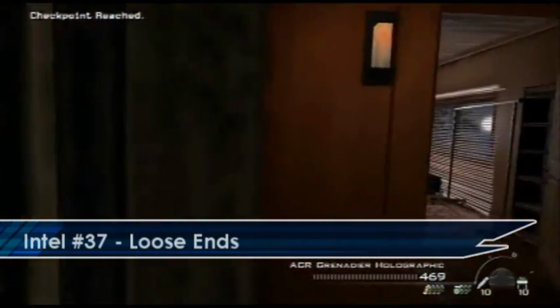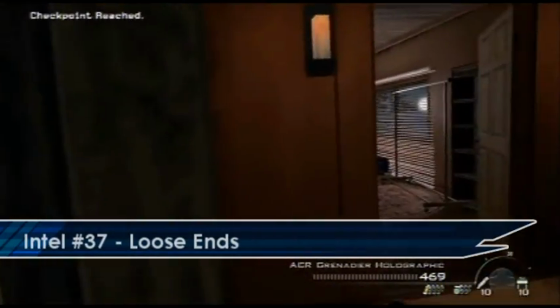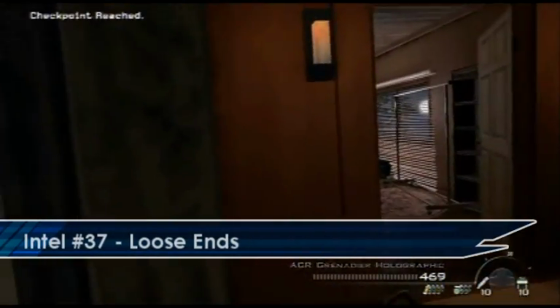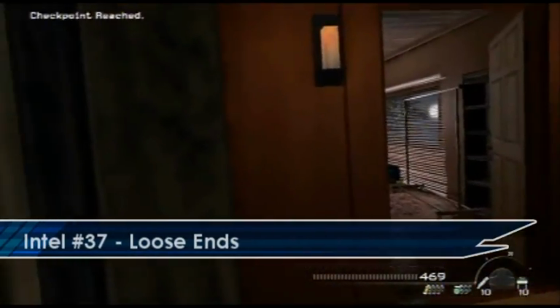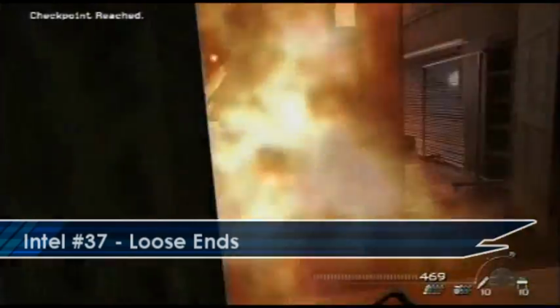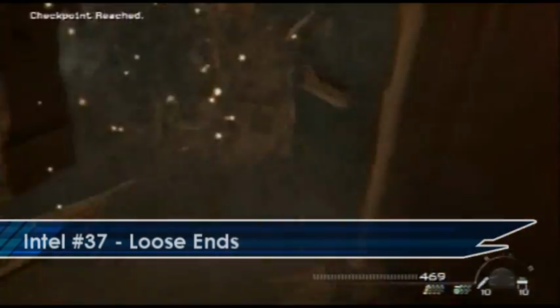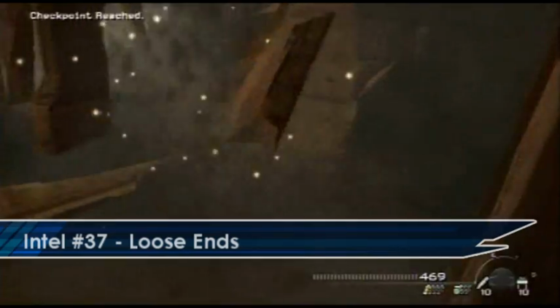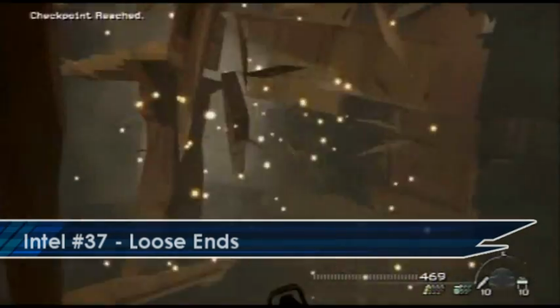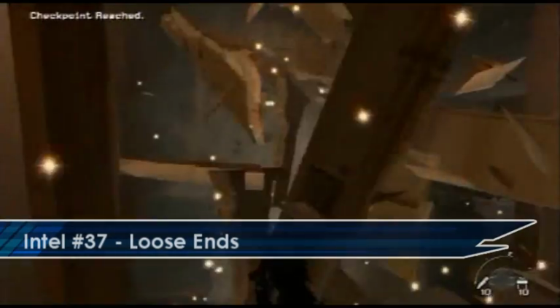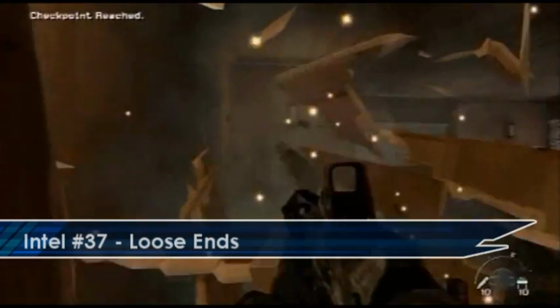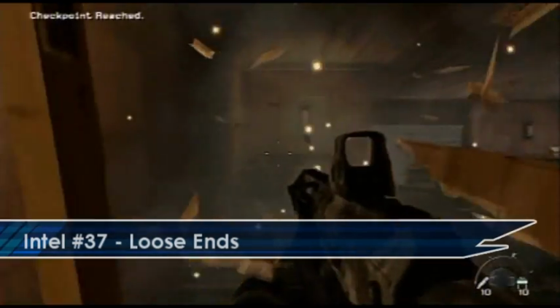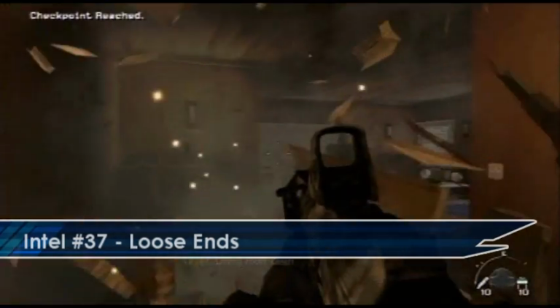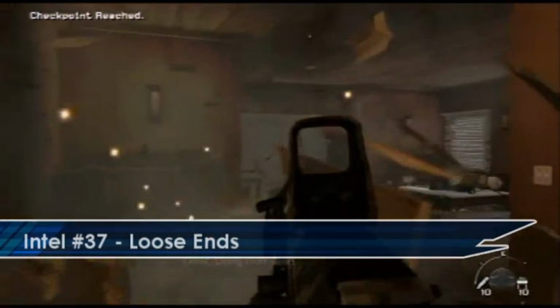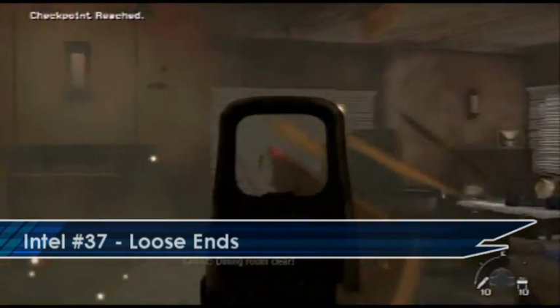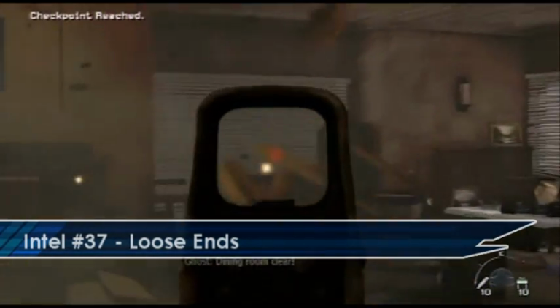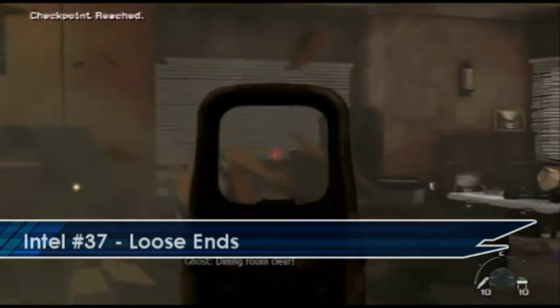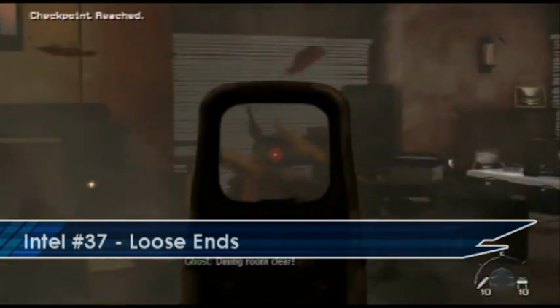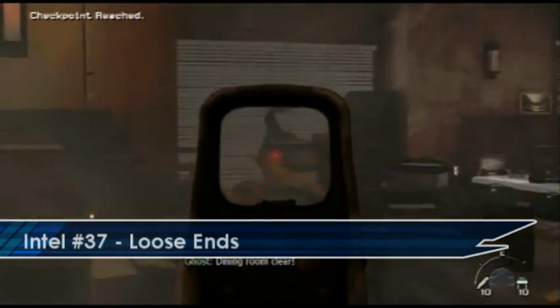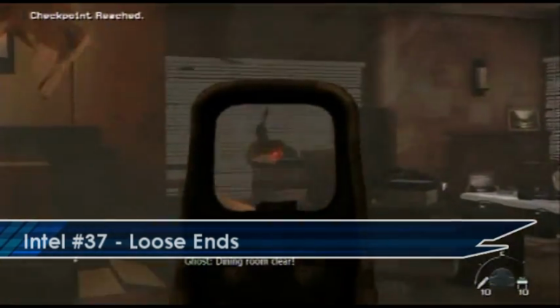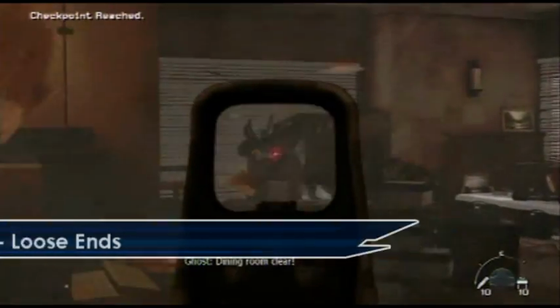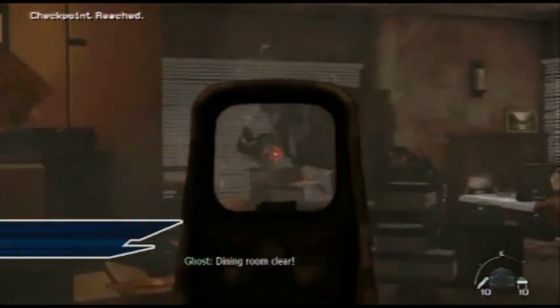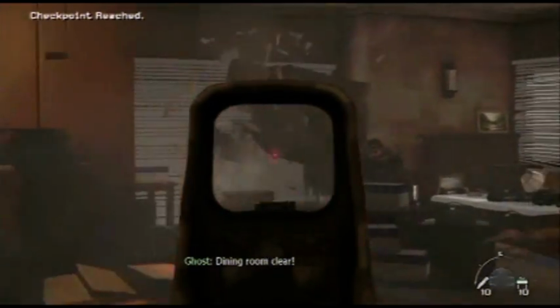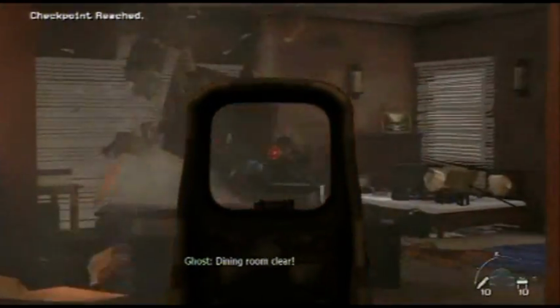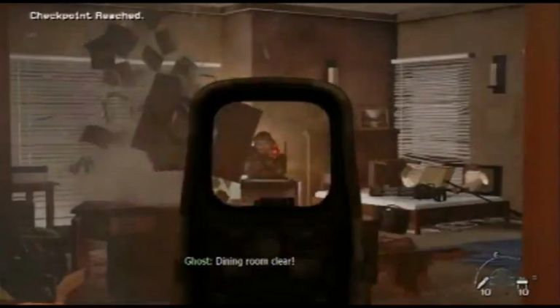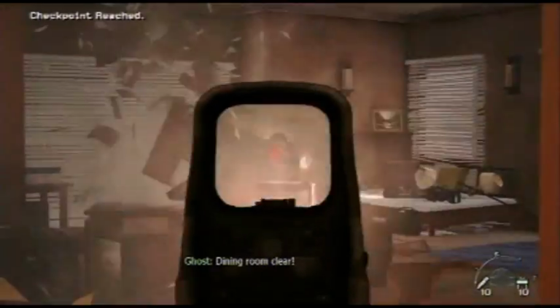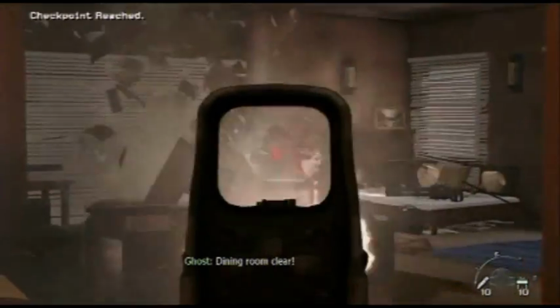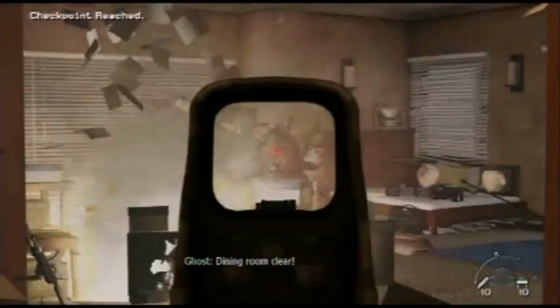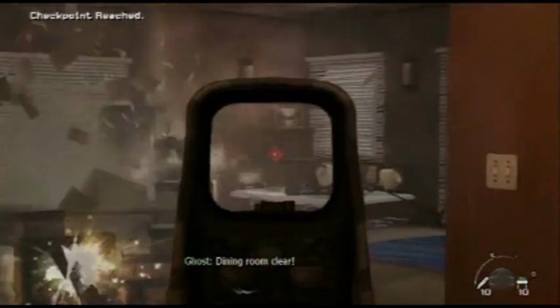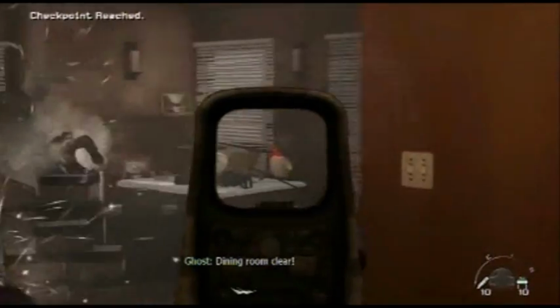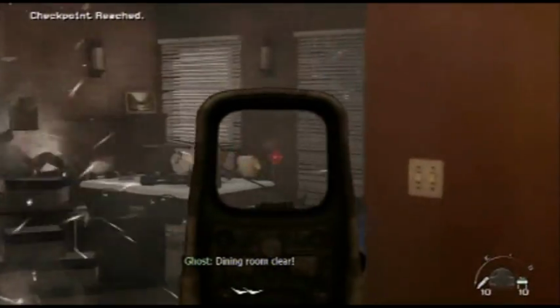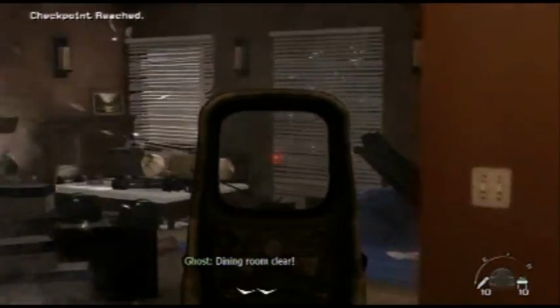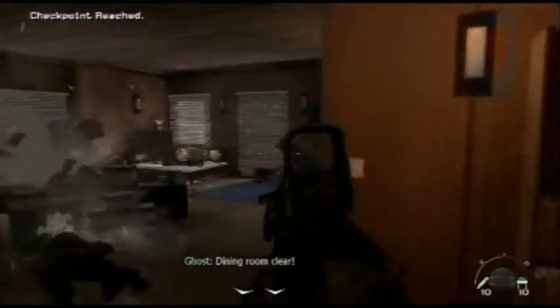For the next Intel you'll have to breach a door upstairs and once you've taken out all of the enemies you'll find the Intel in the north east corner.